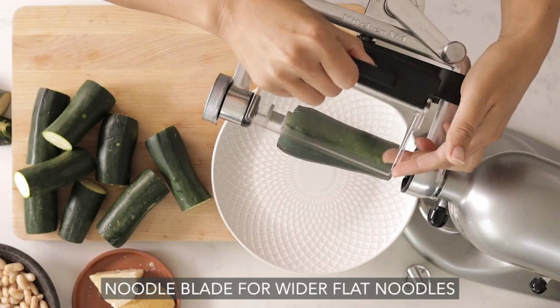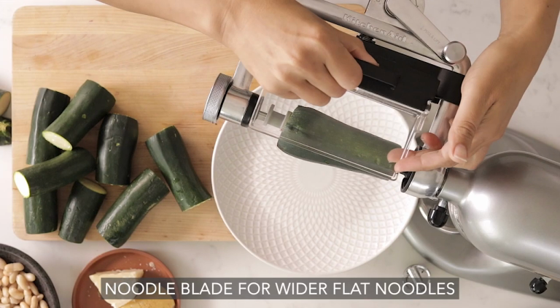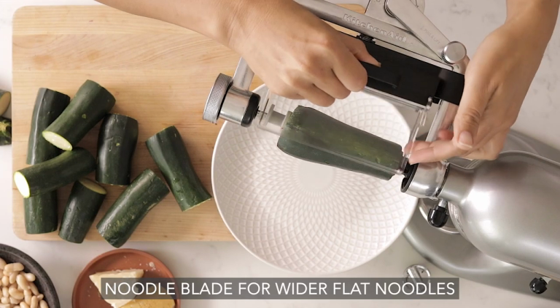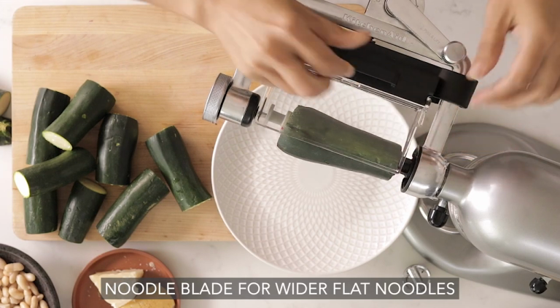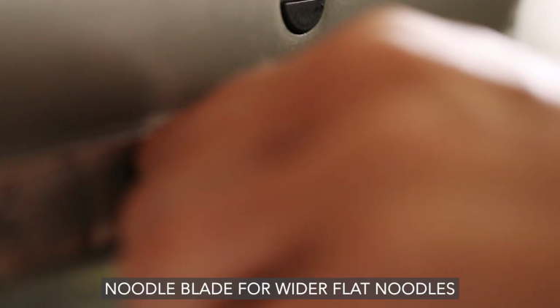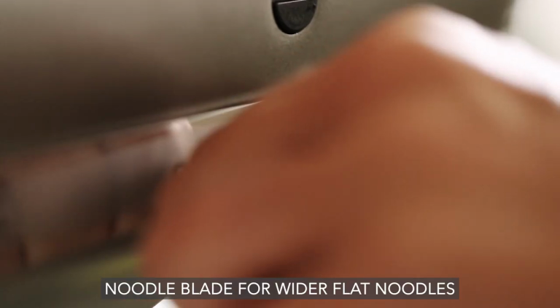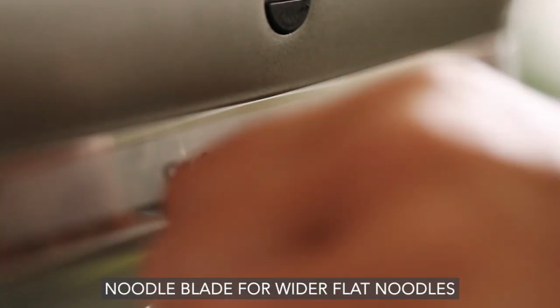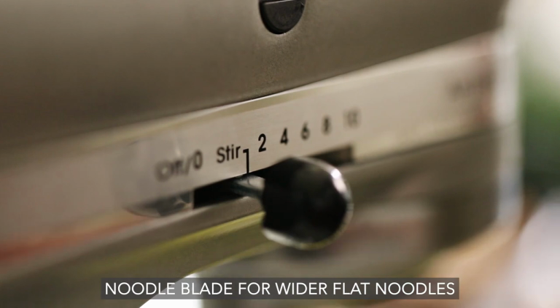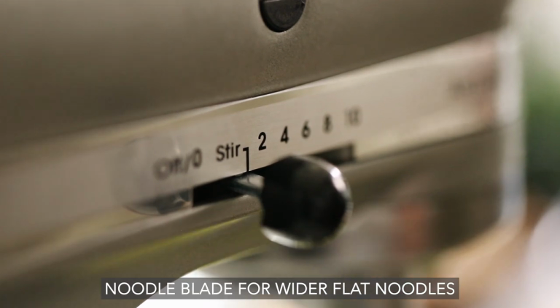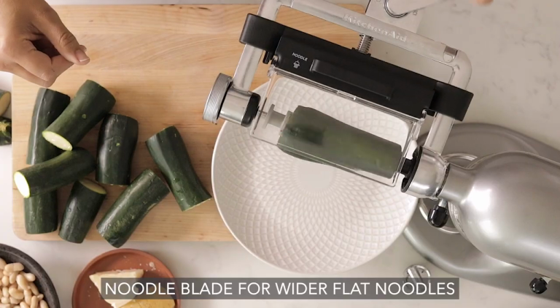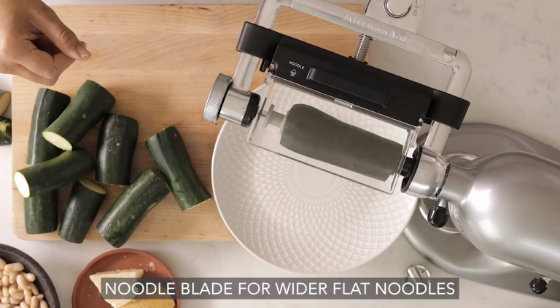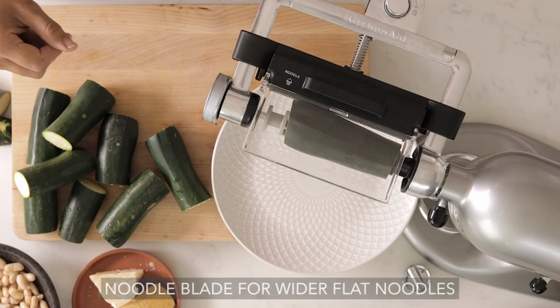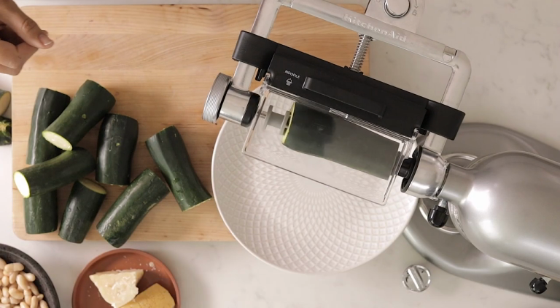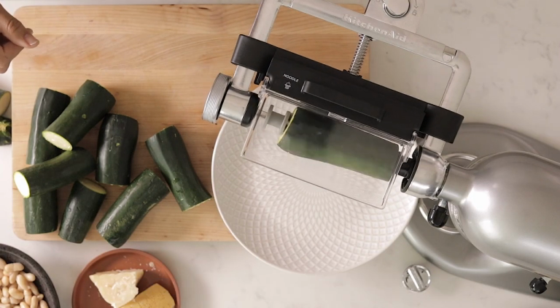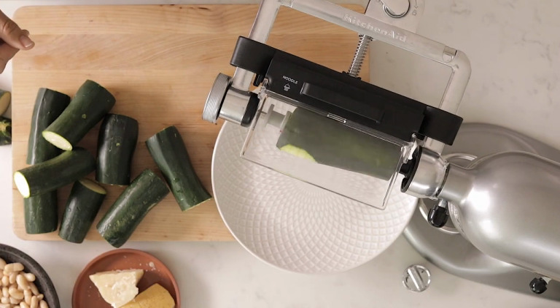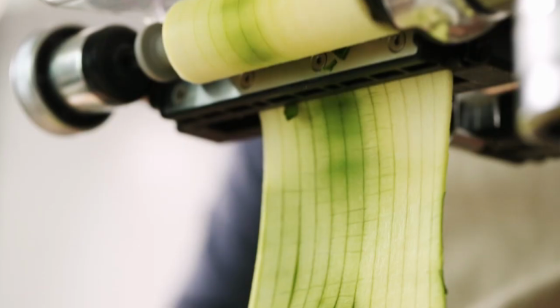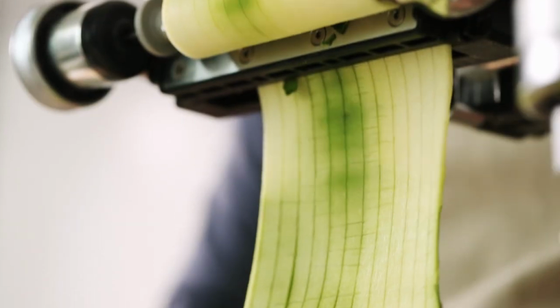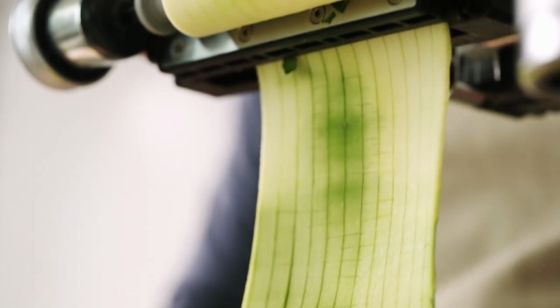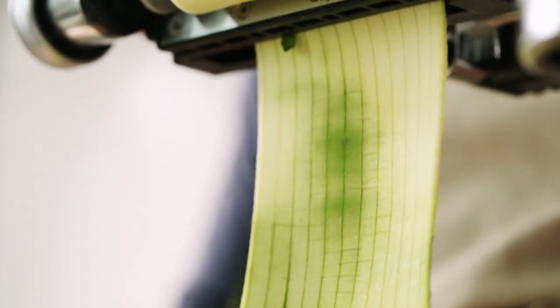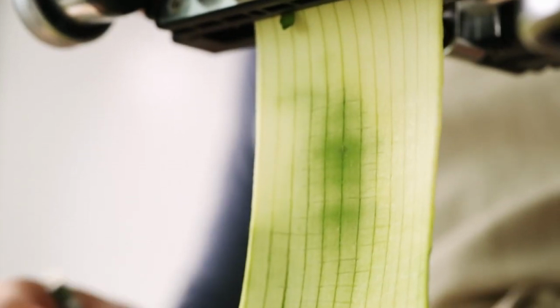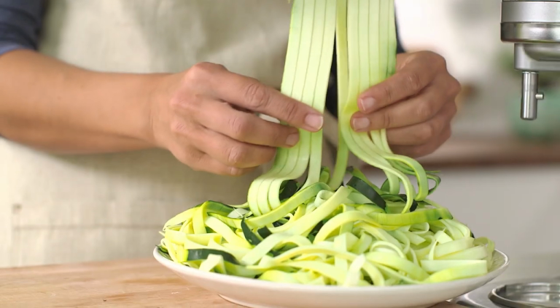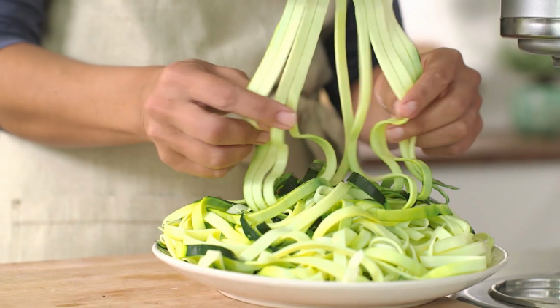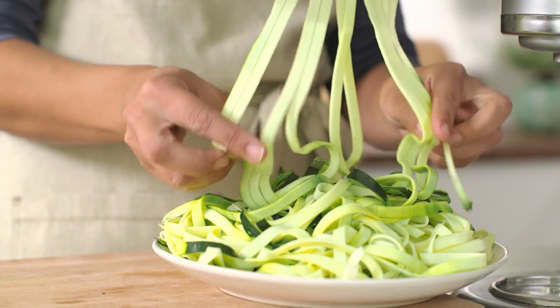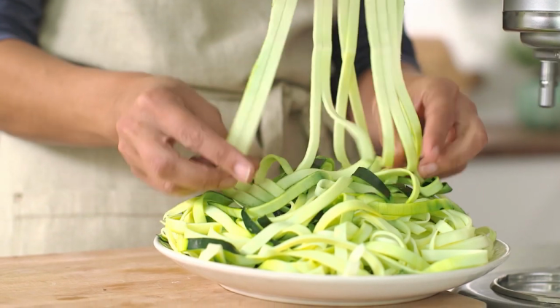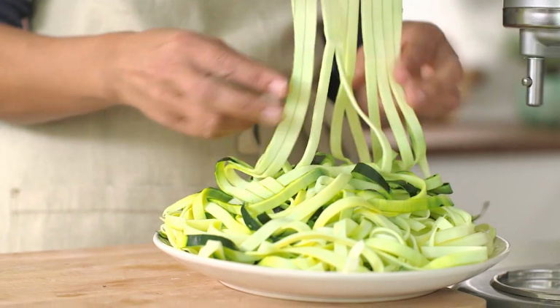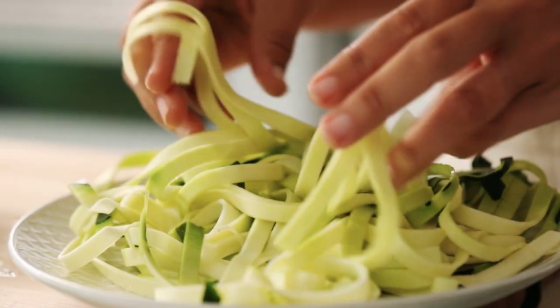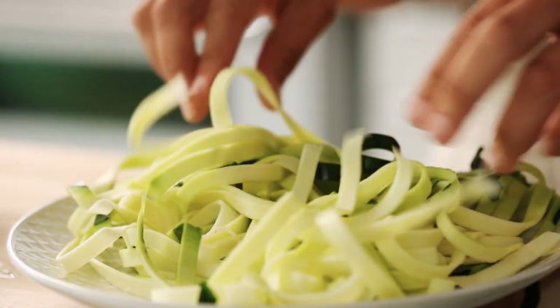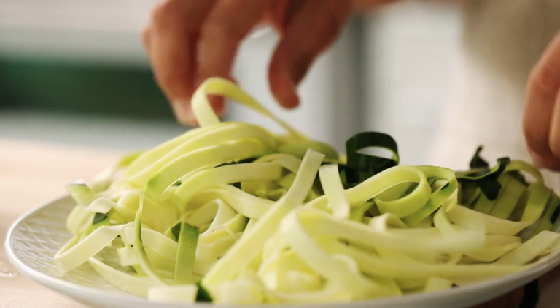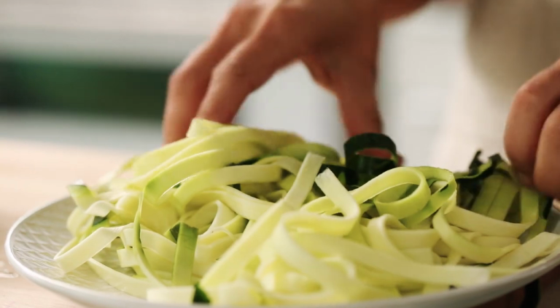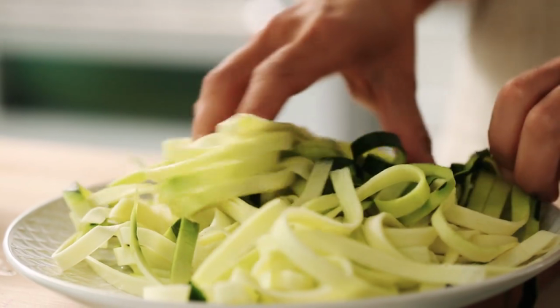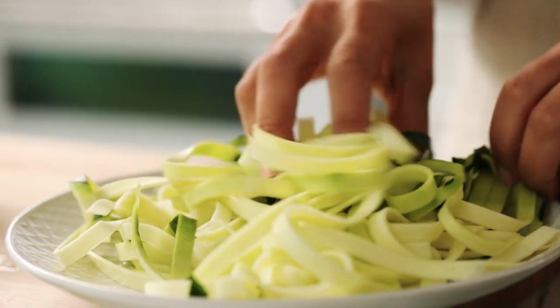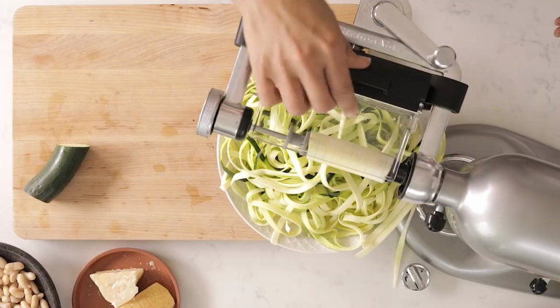The 8mm Noodle Blade creates flatter, straighter noodles compared to a spiralizer, great for pastas, salads, and other dishes.